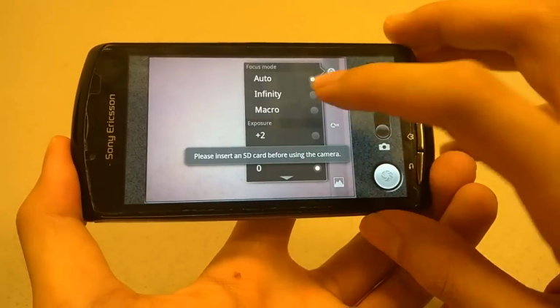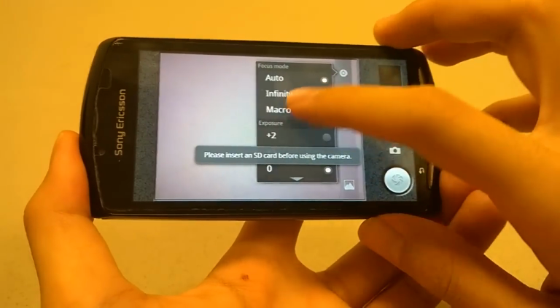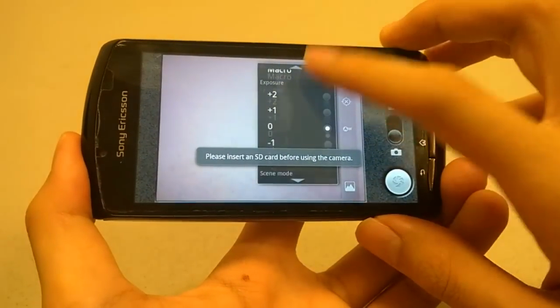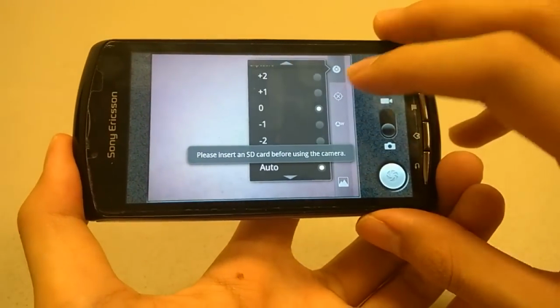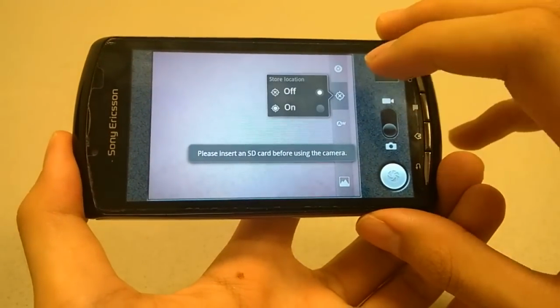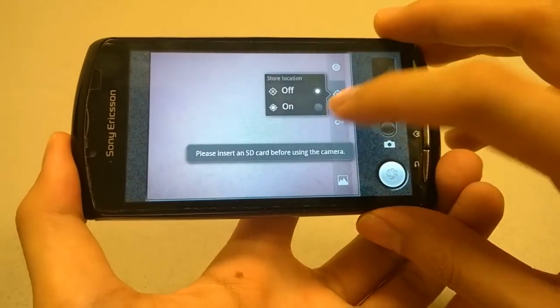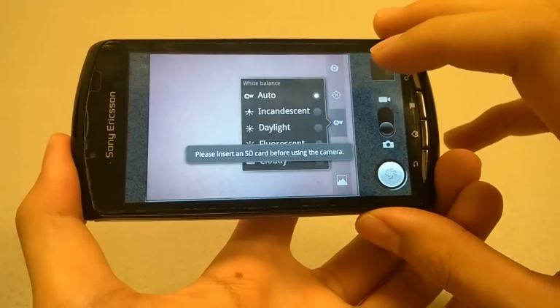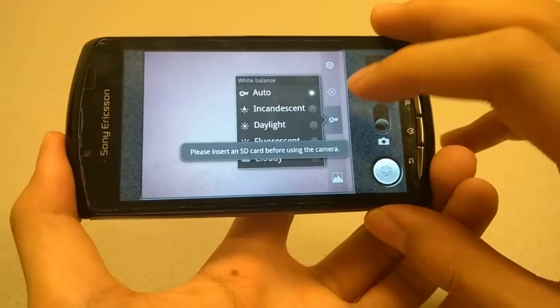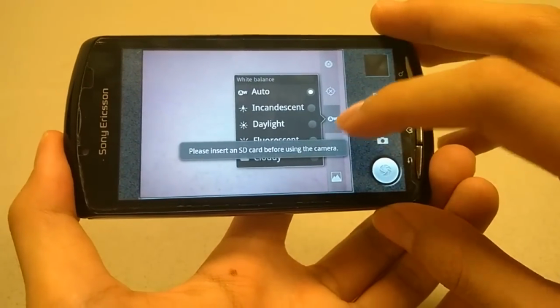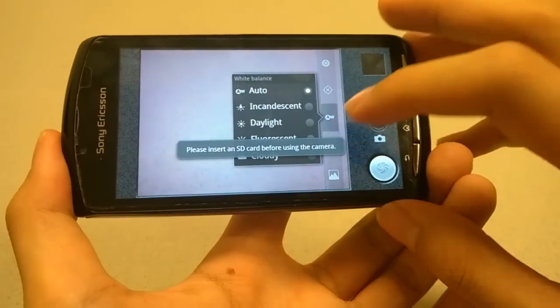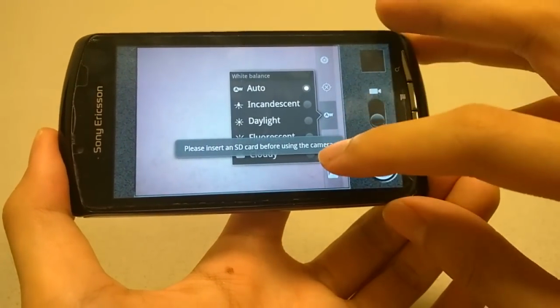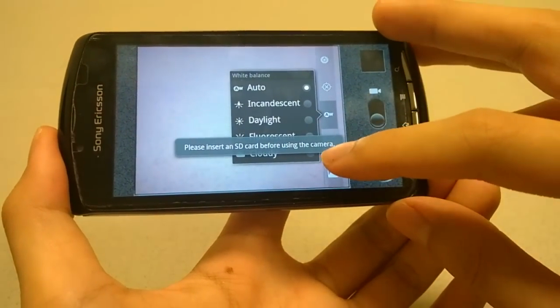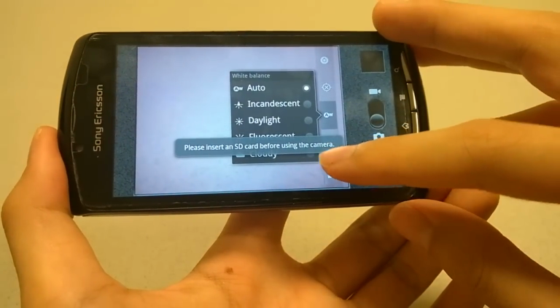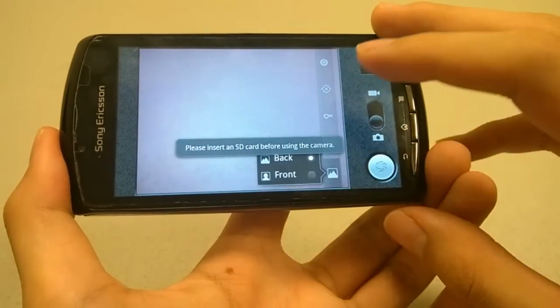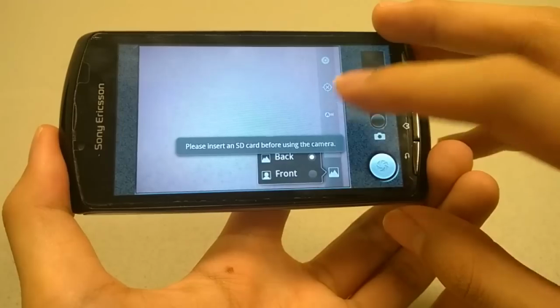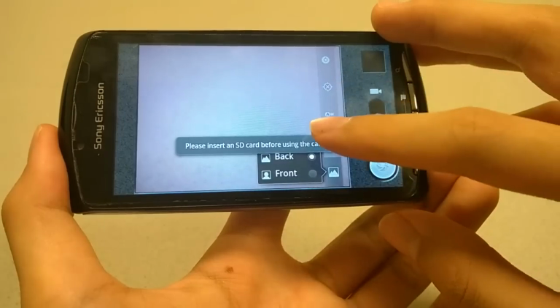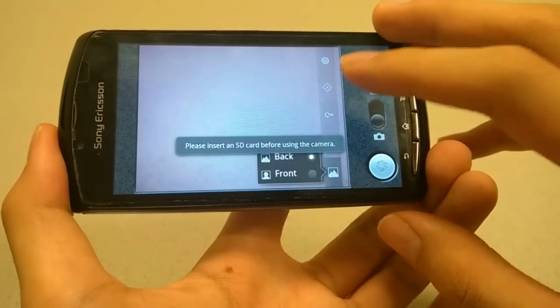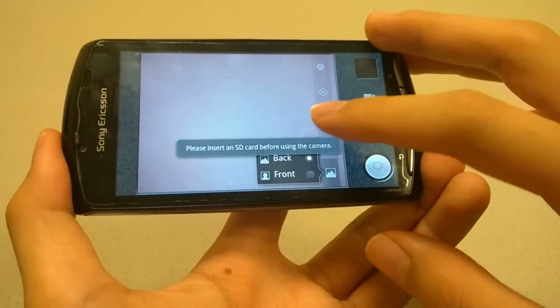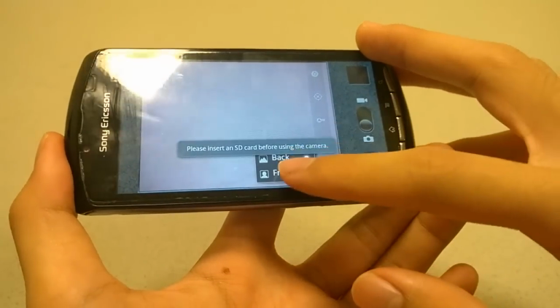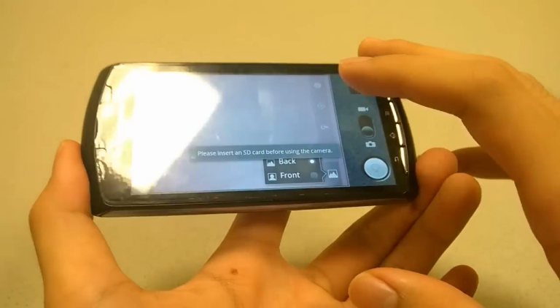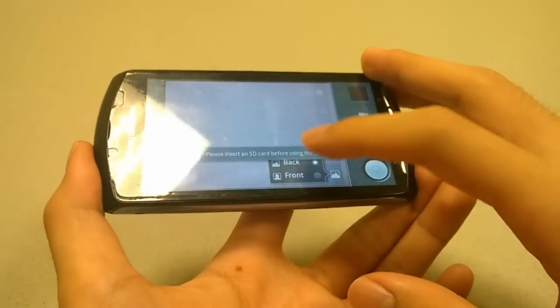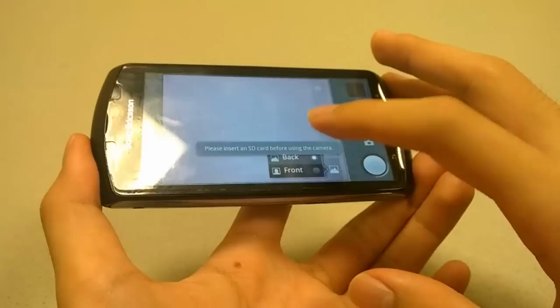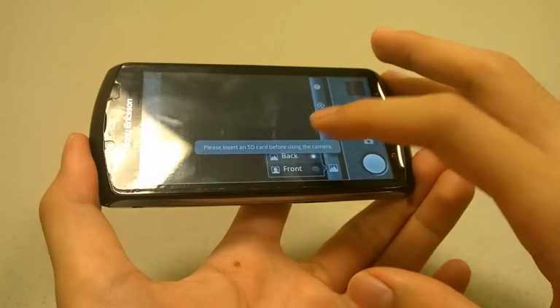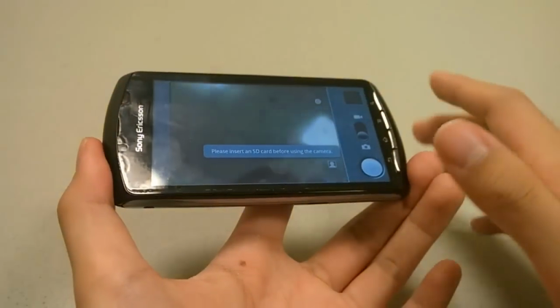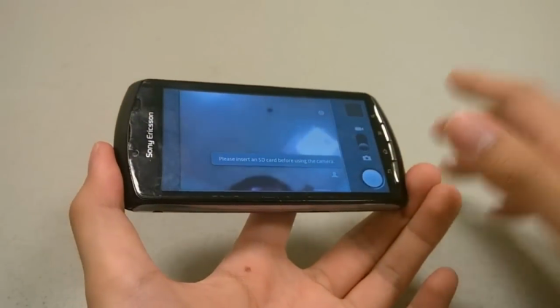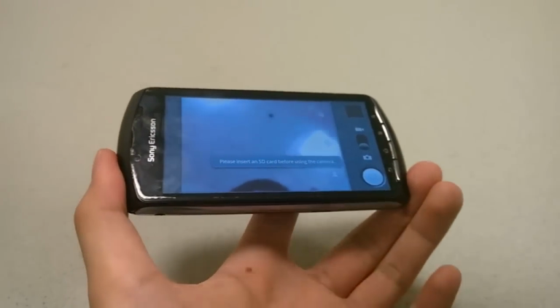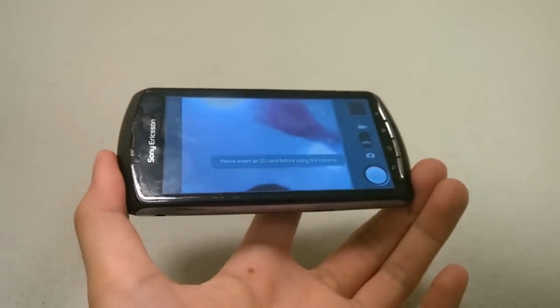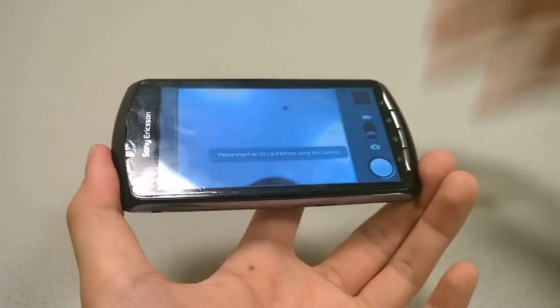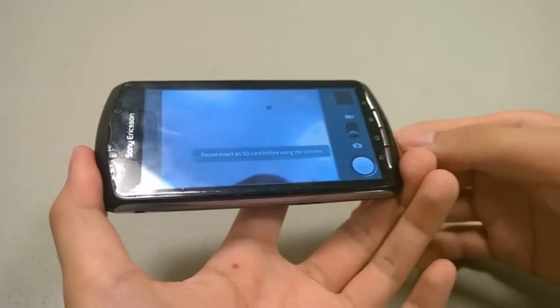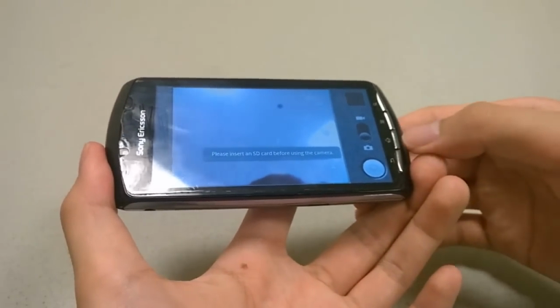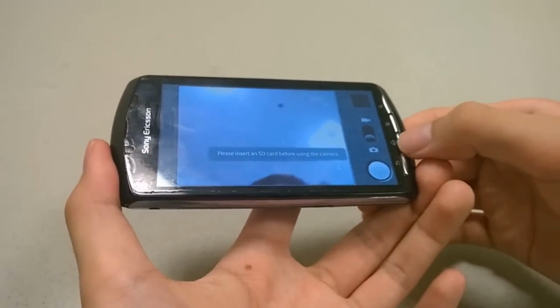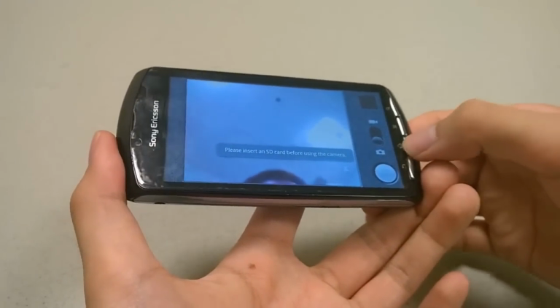You can have auto-tagging turn on or off and adjust white balance. You can also toggle back and forth between the front and rear-facing cameras. All of those things work pretty well.